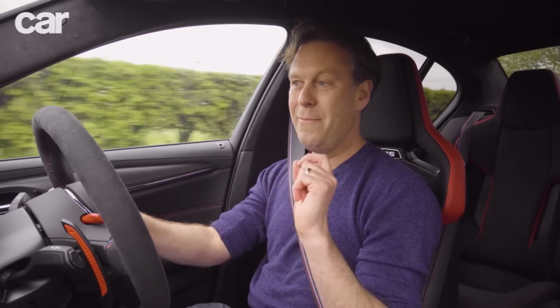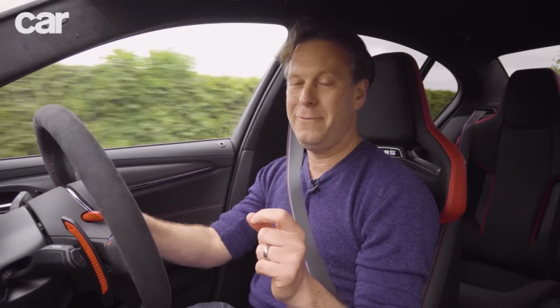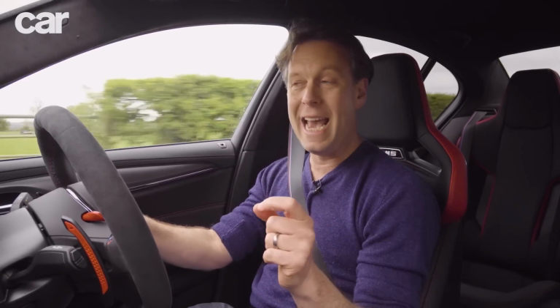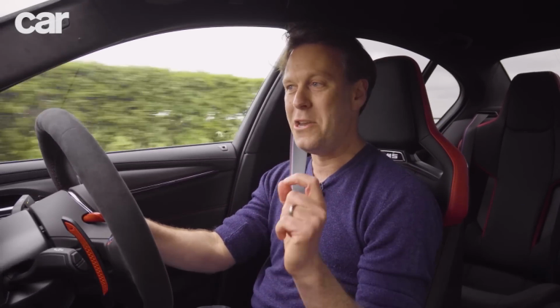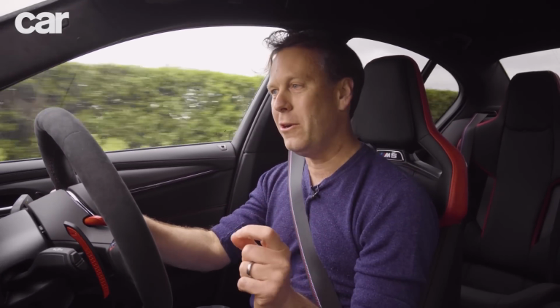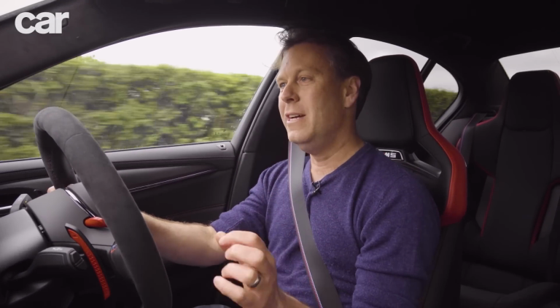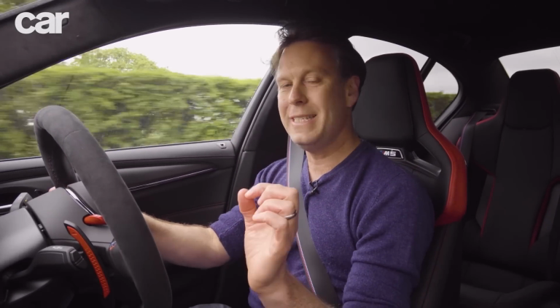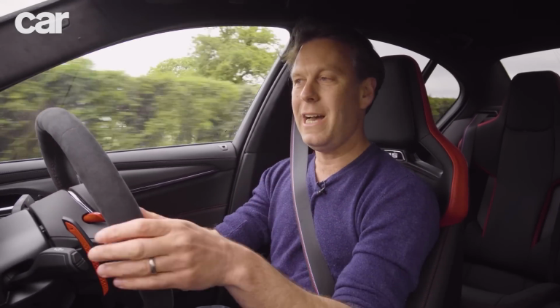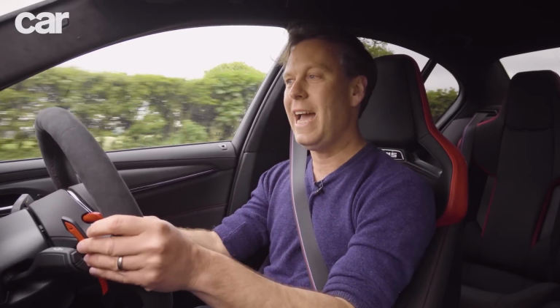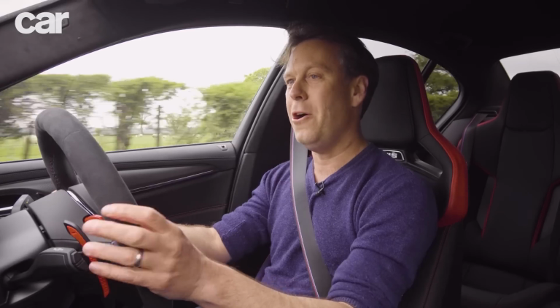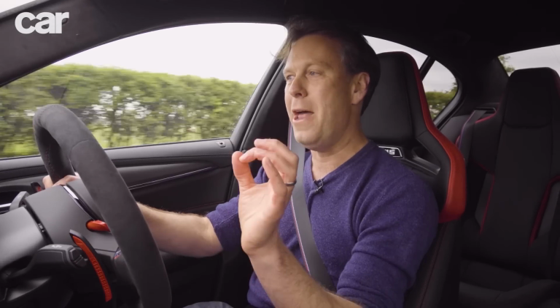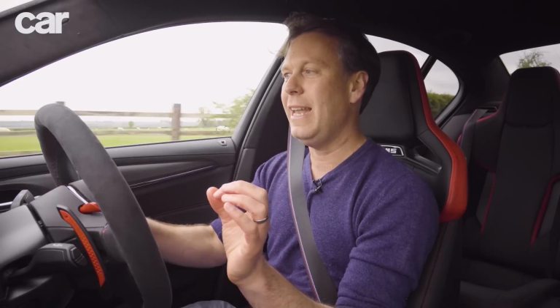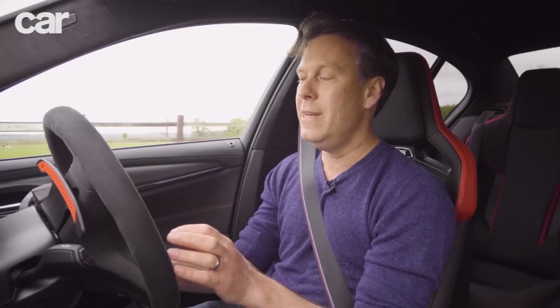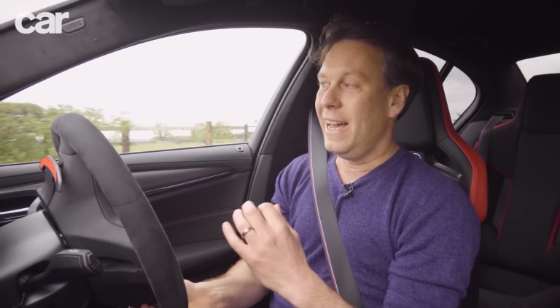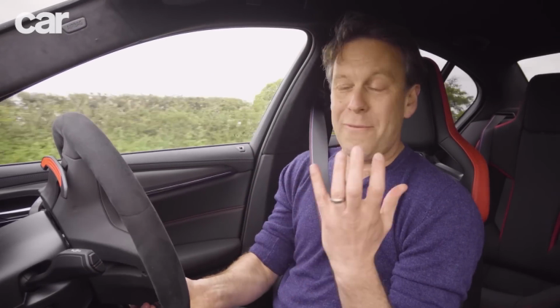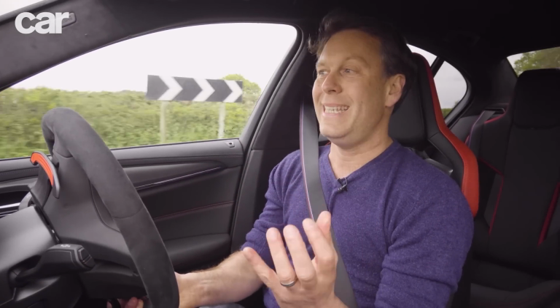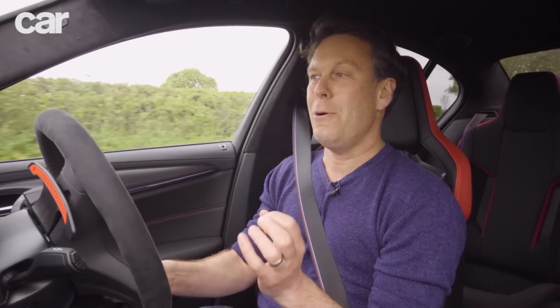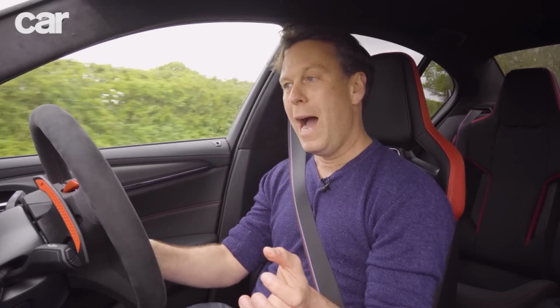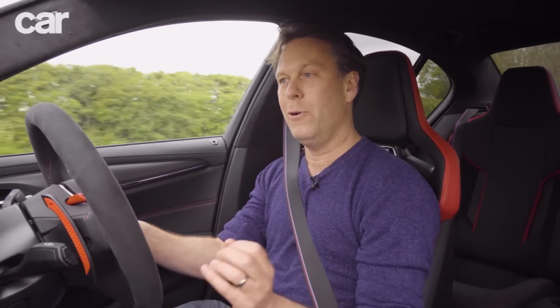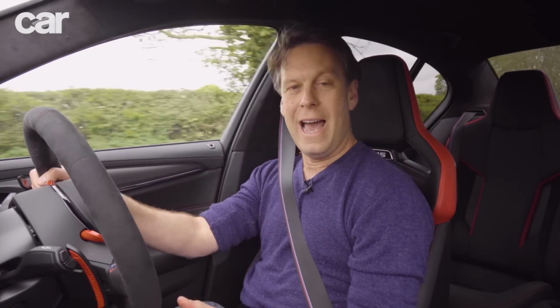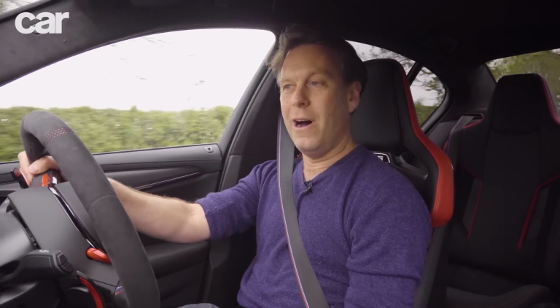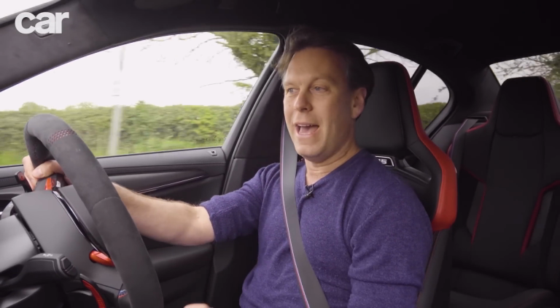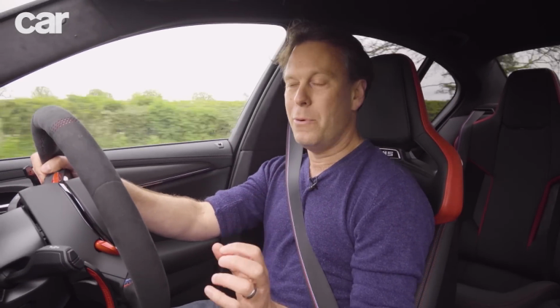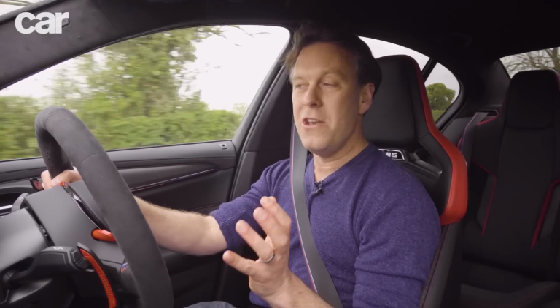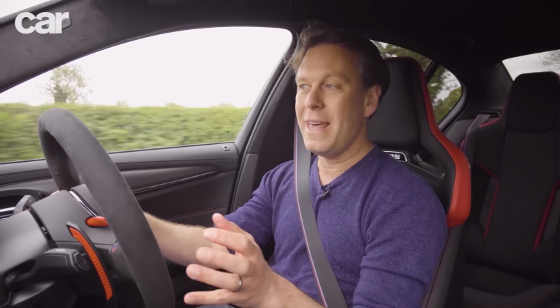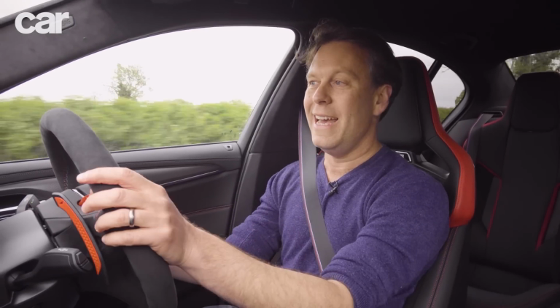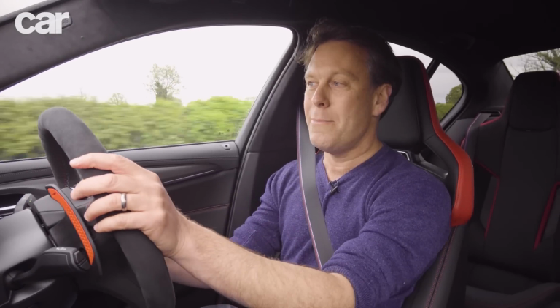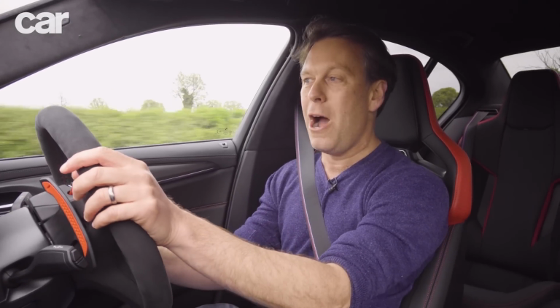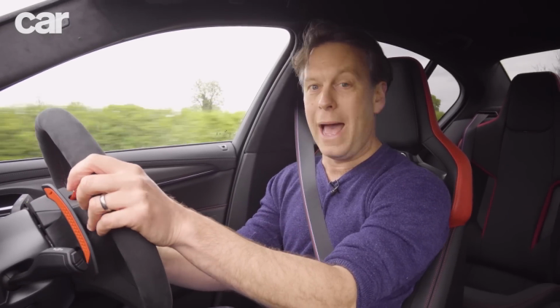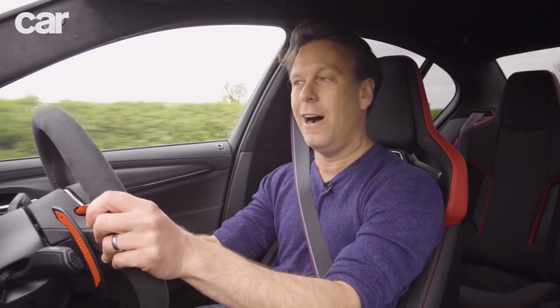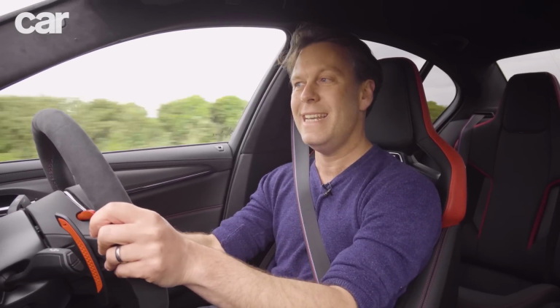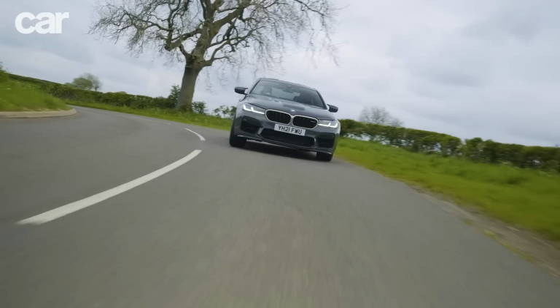This M5 CS, the new model, turns that Mr. Hyde character up another level. It's the fastest, most powerful M5 ever produced, and not only that, it's the most powerful M car in history.